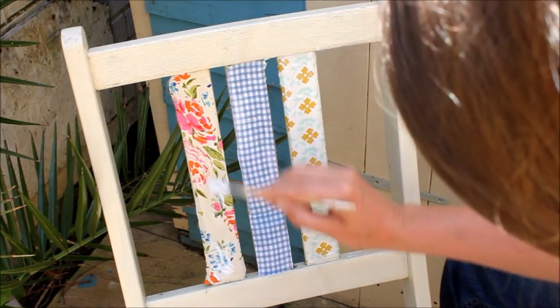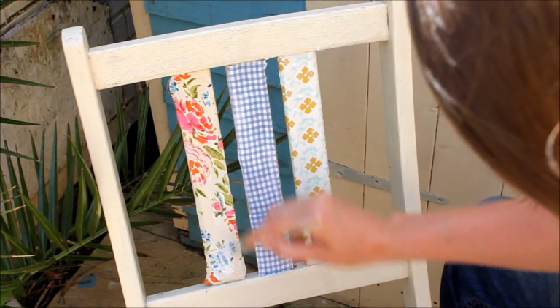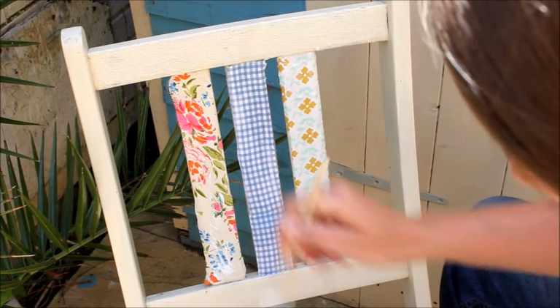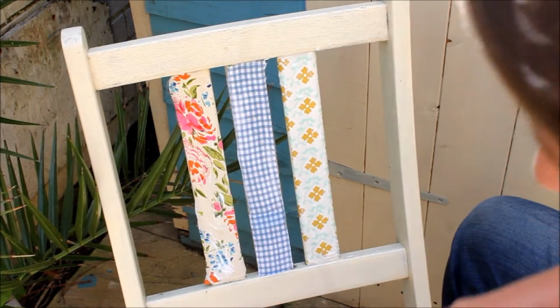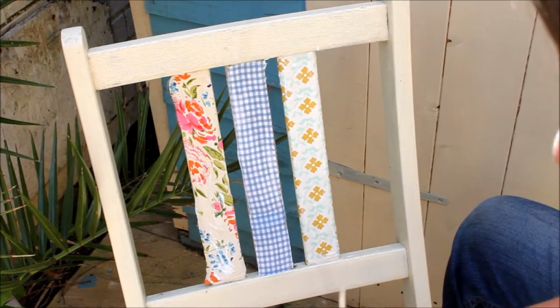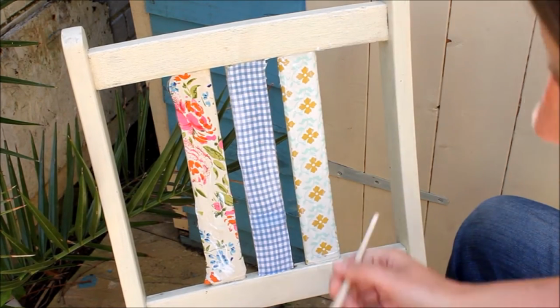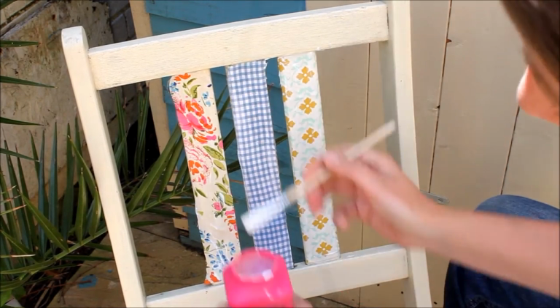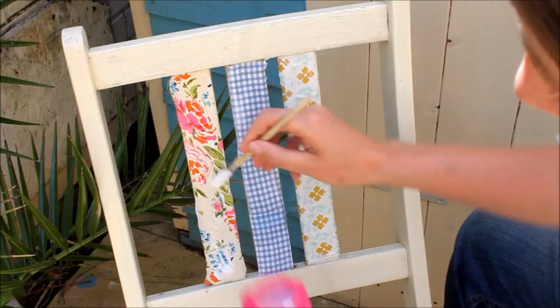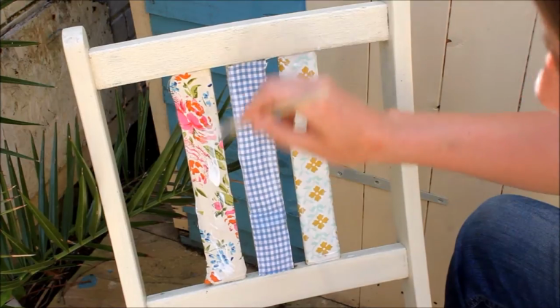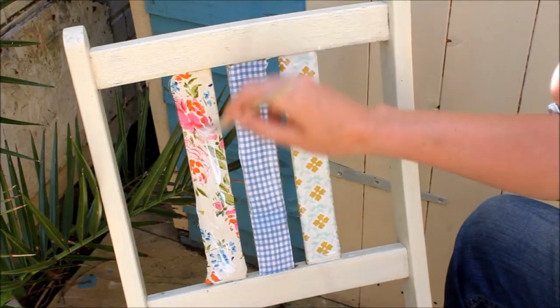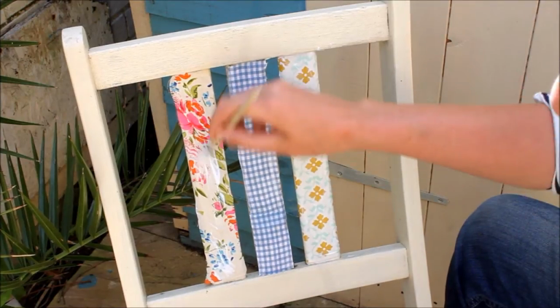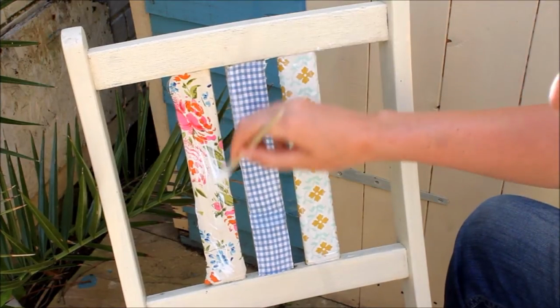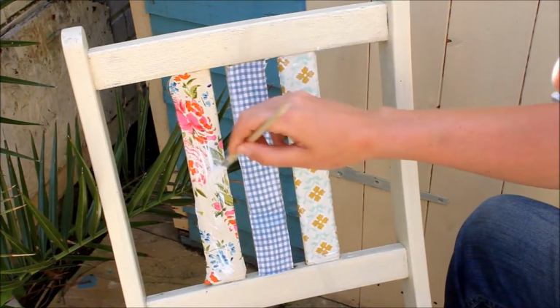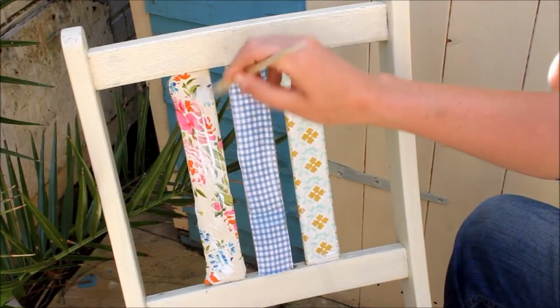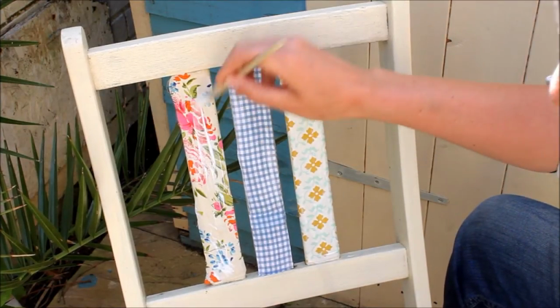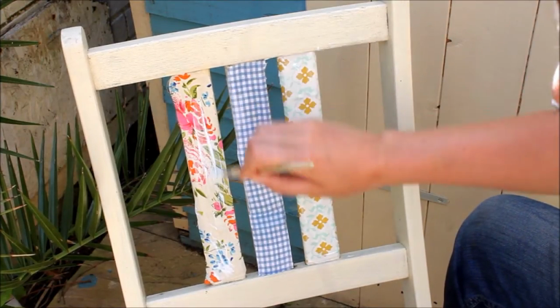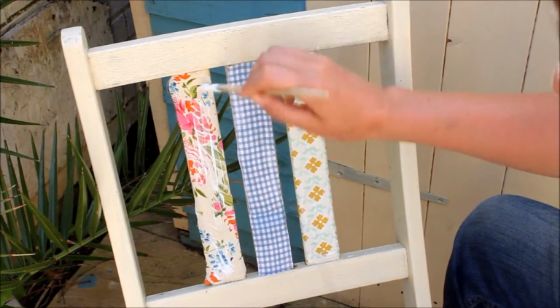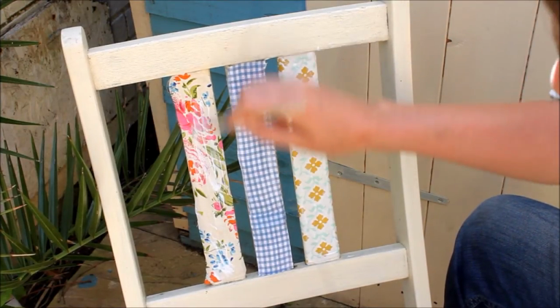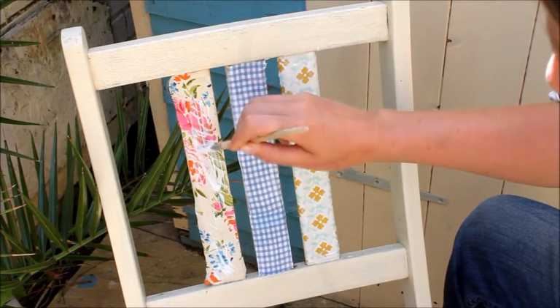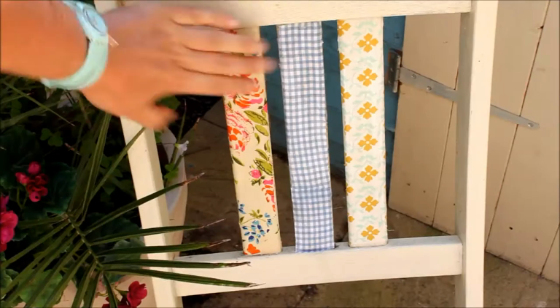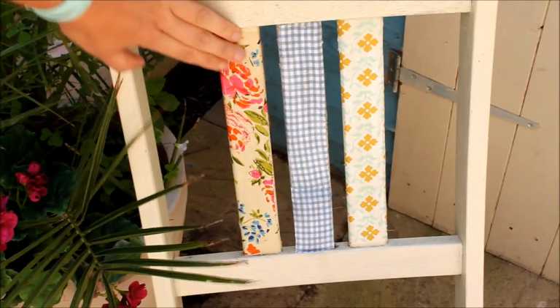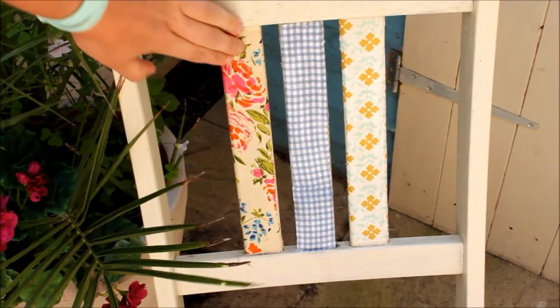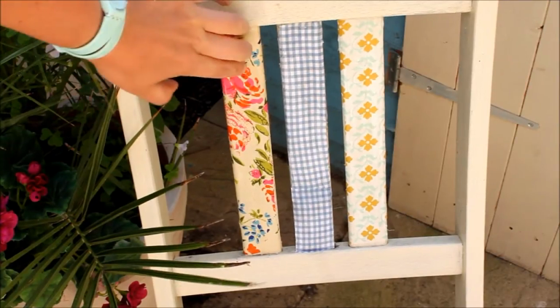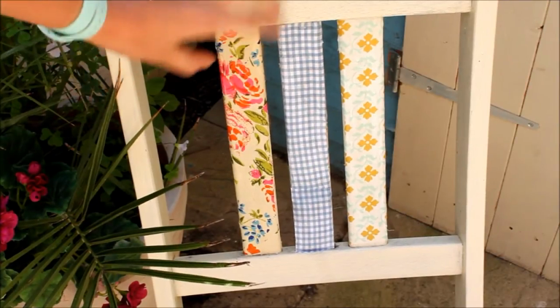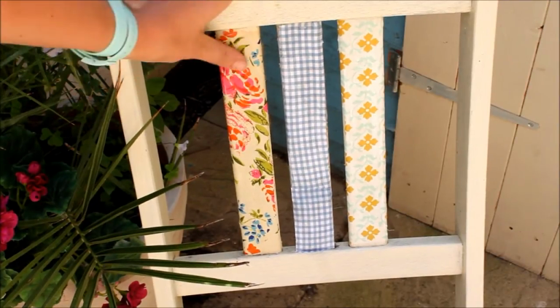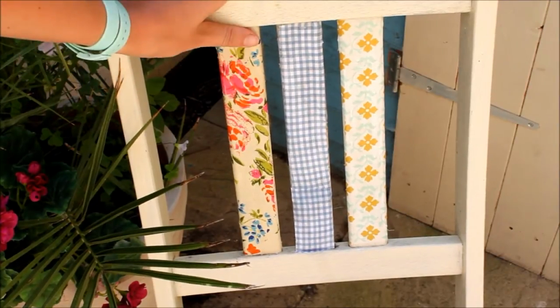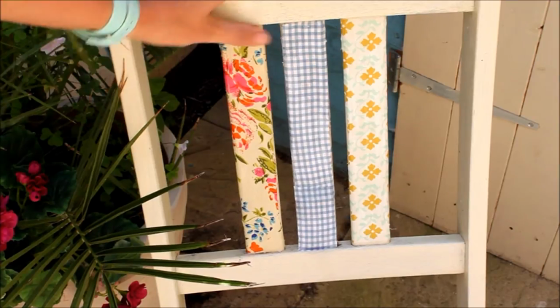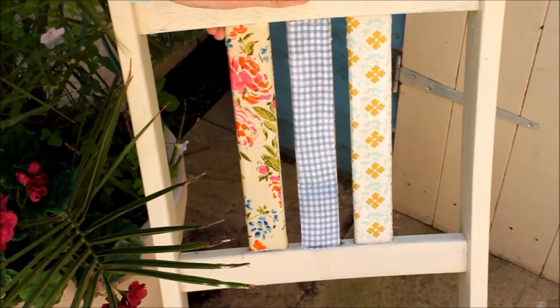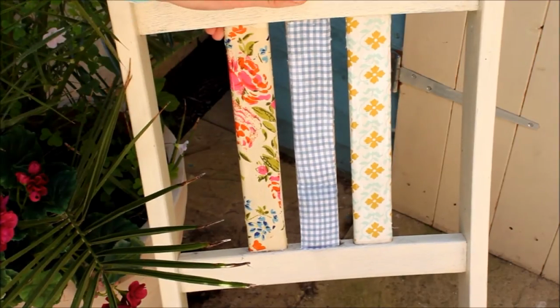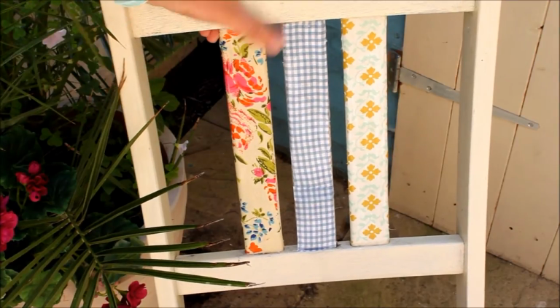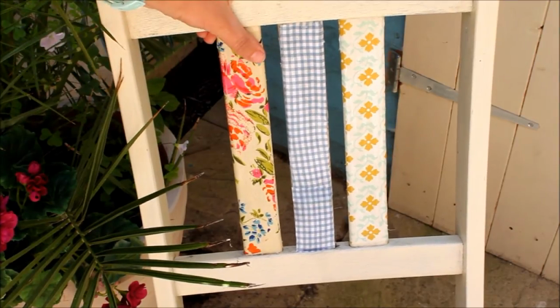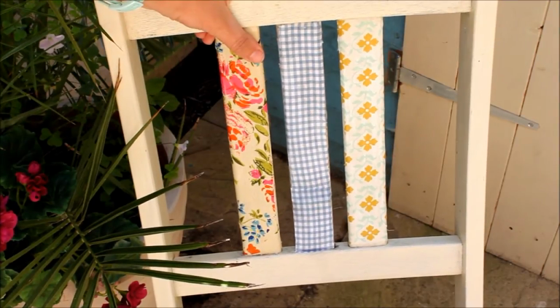This is a silk, so it's even easier to attach, because the finer the fabric, the easier it is to glue it on. The third layer of glue just dried, so the chair is all ready to be used now.